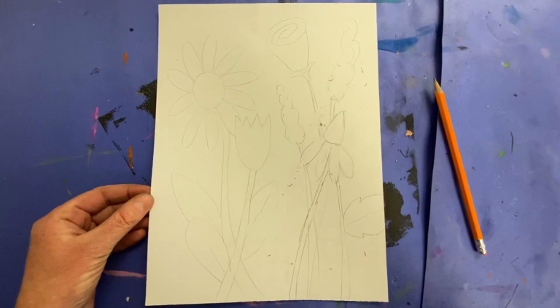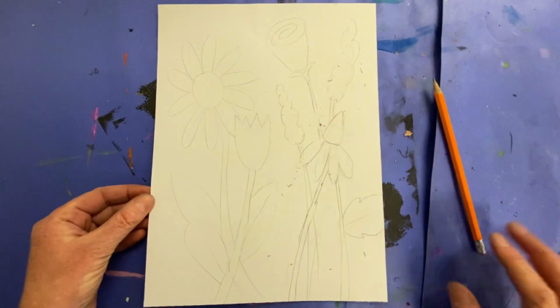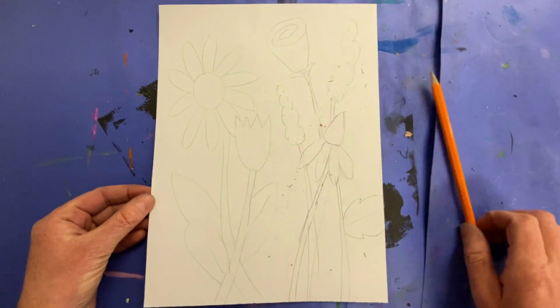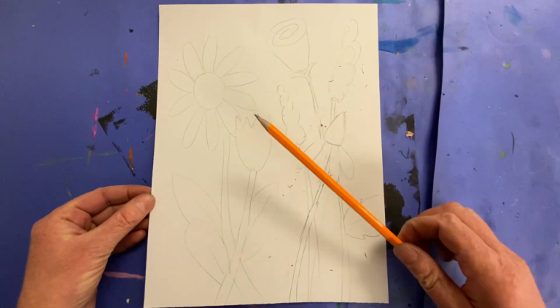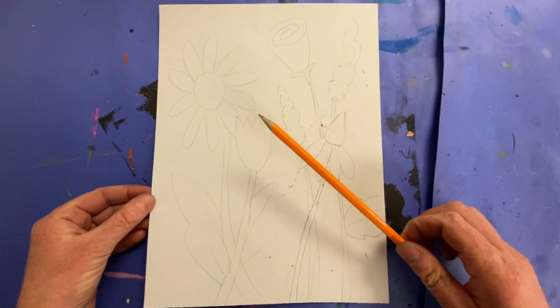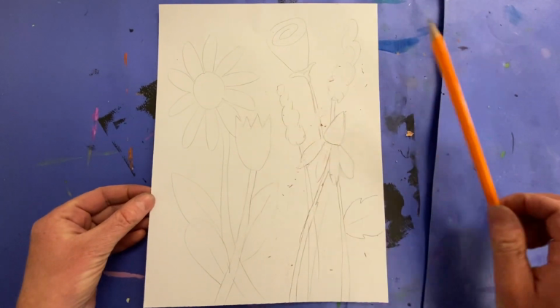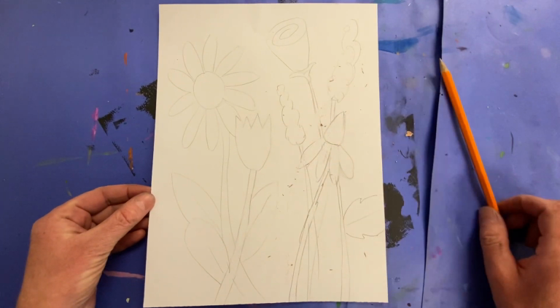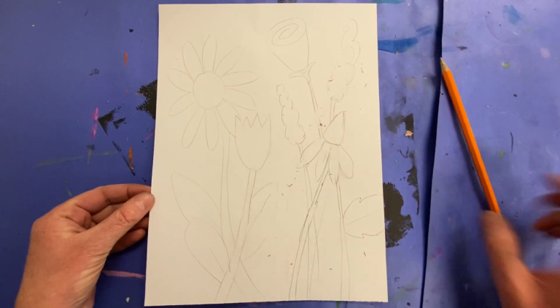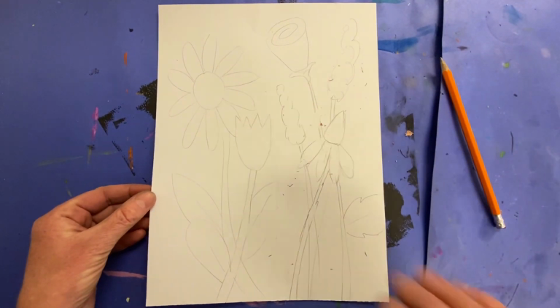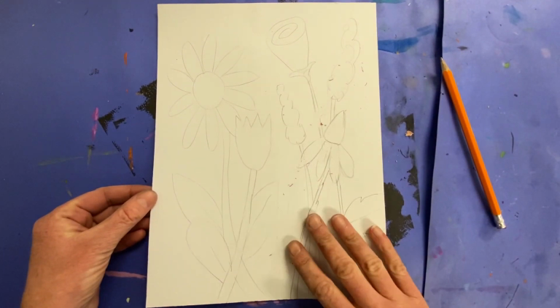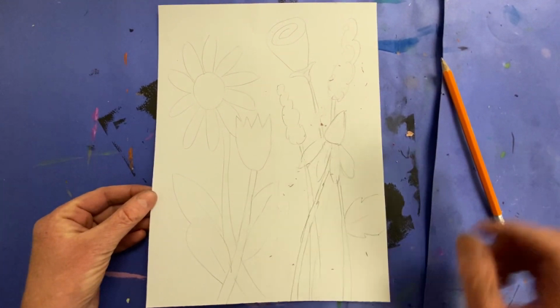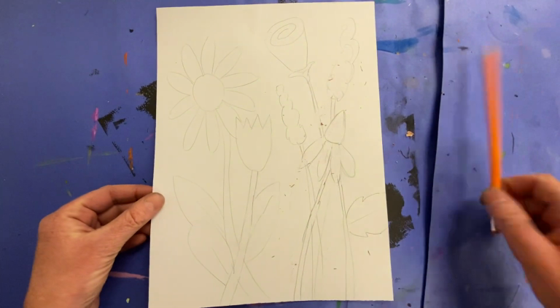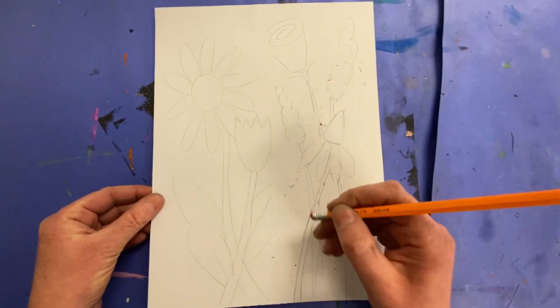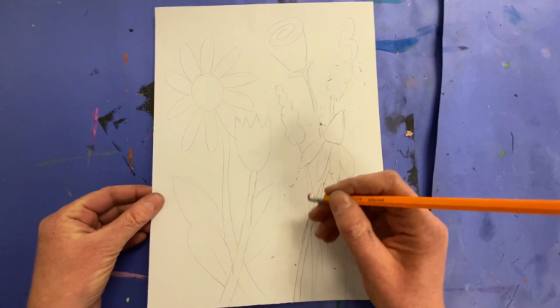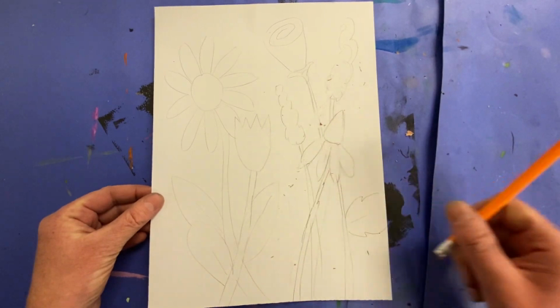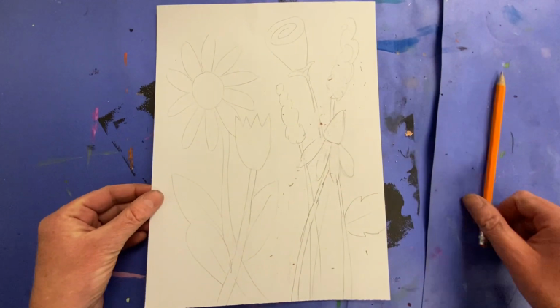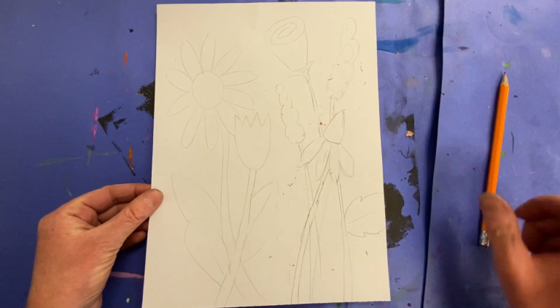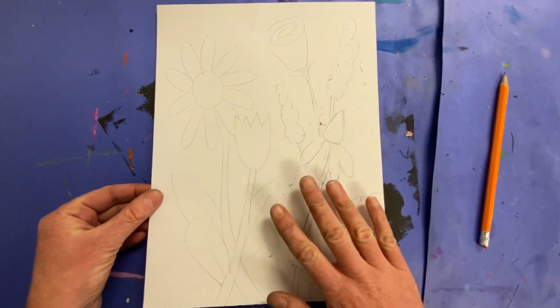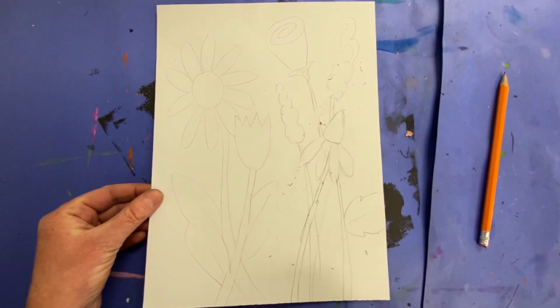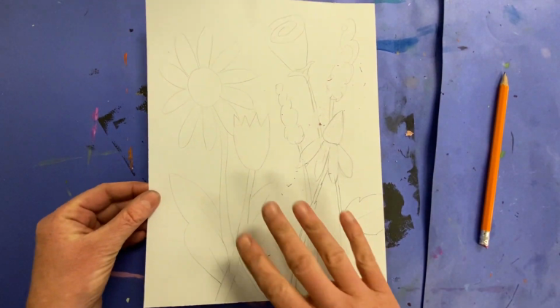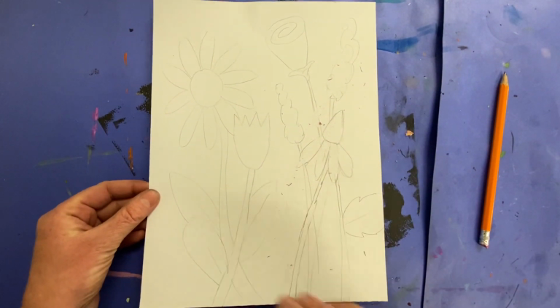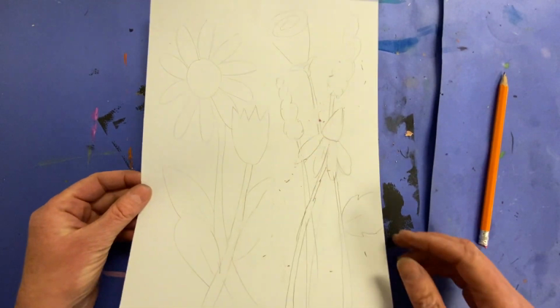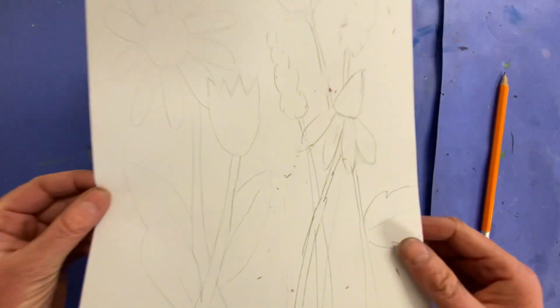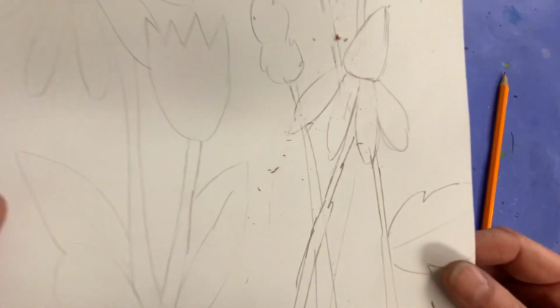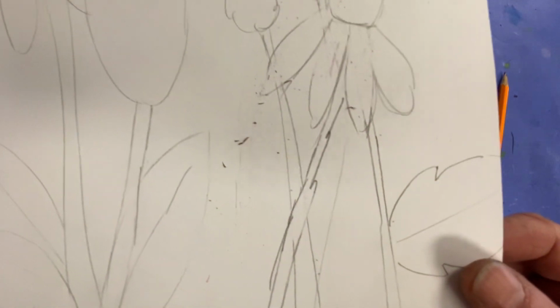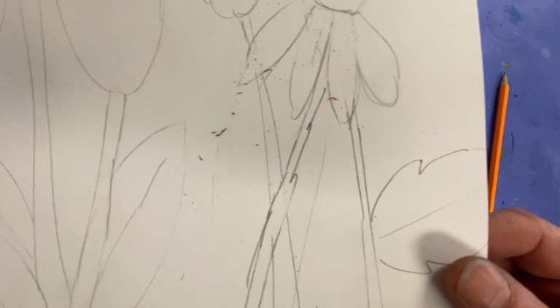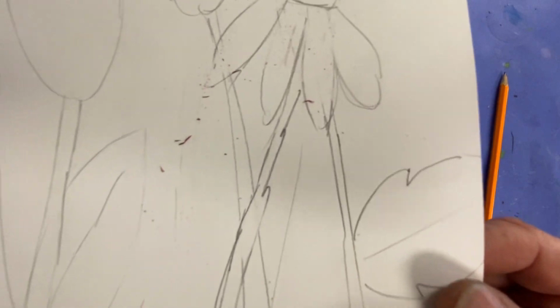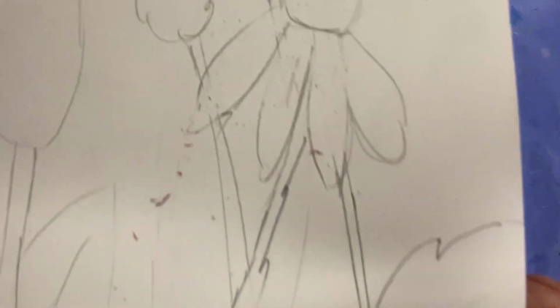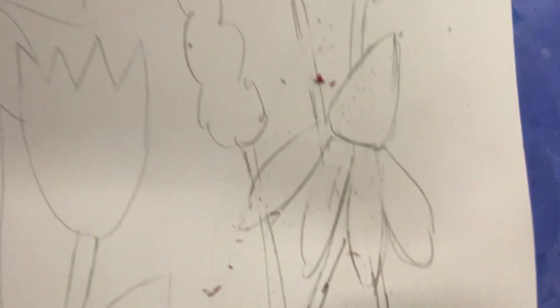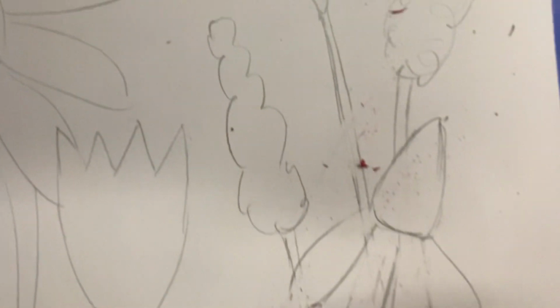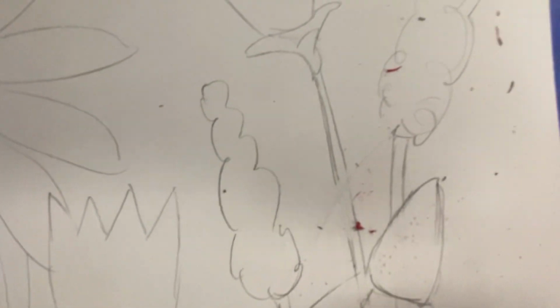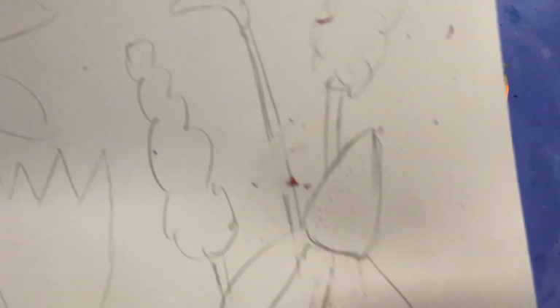The first step is to draw your project in pencil and draw it light until you get it right, so that you can go back and erase your work. You probably can't see very well, but if I zoom up close, there you can see I have my sketch.